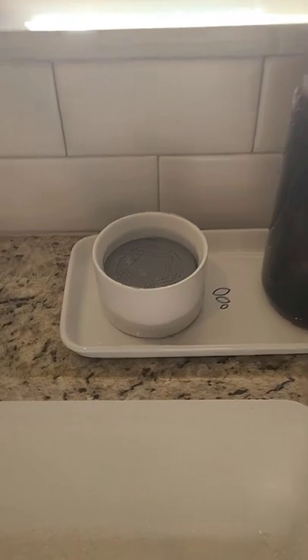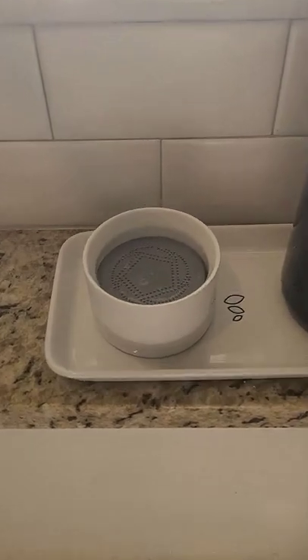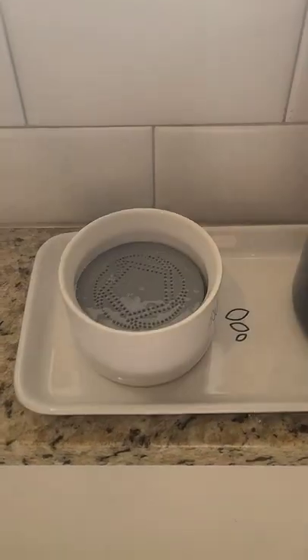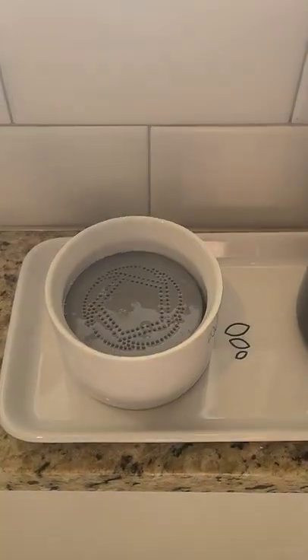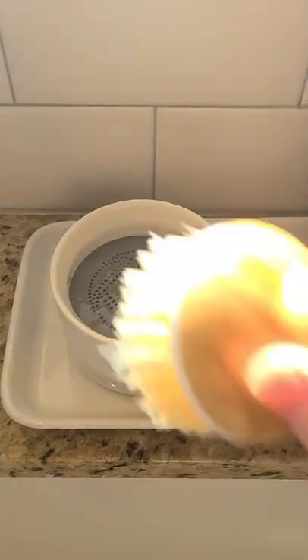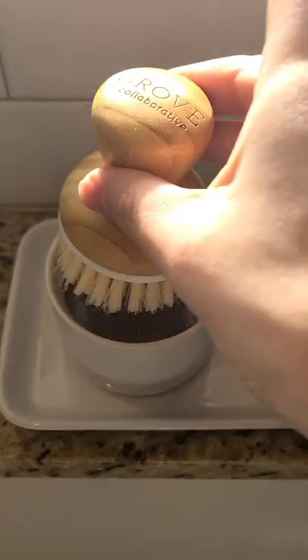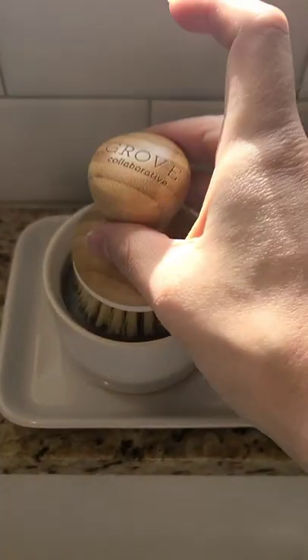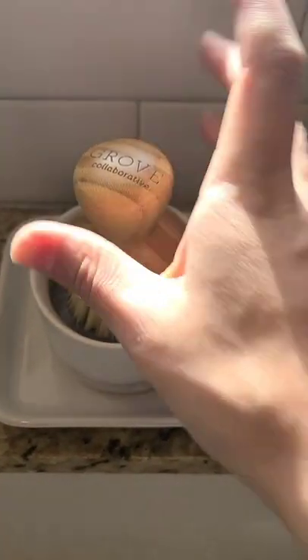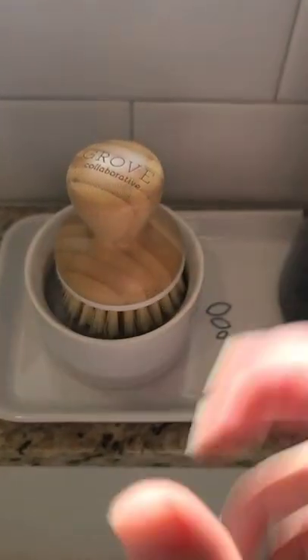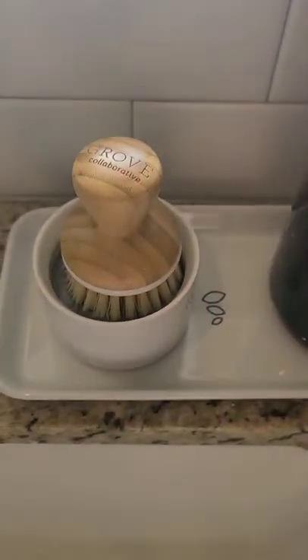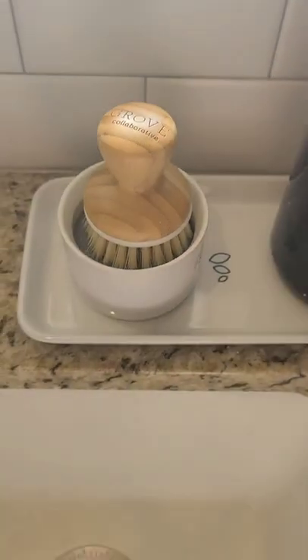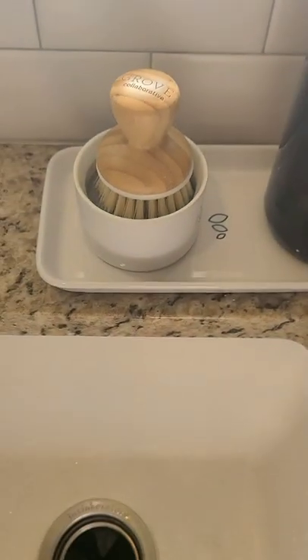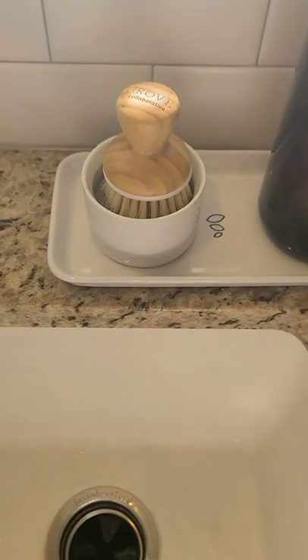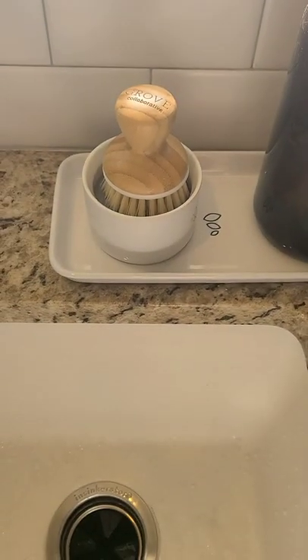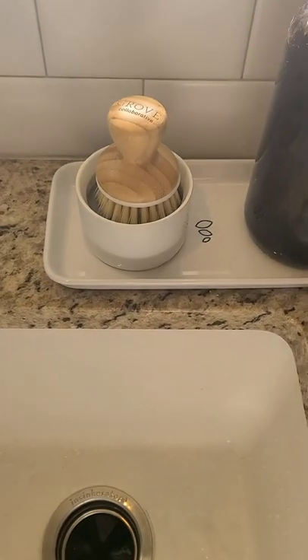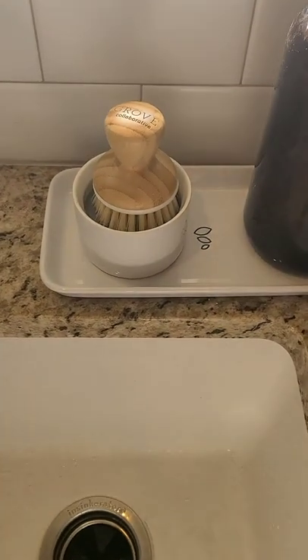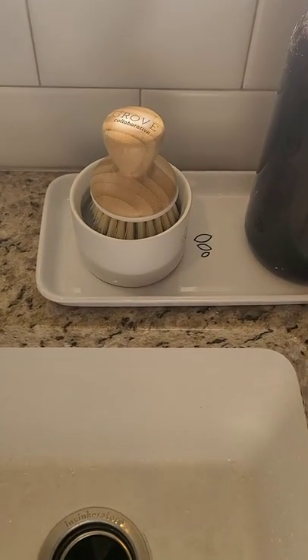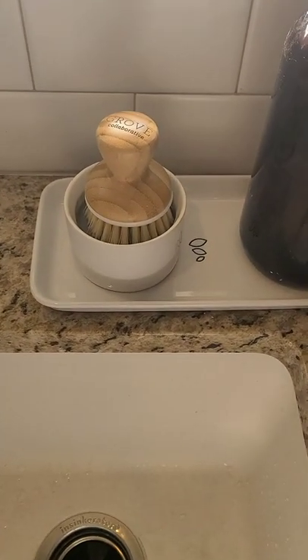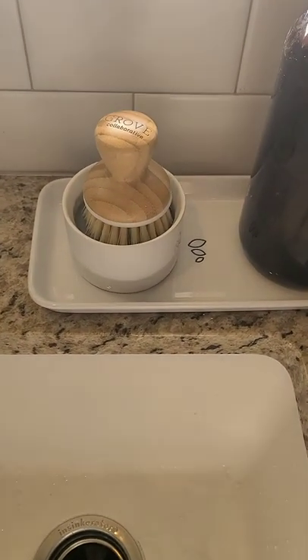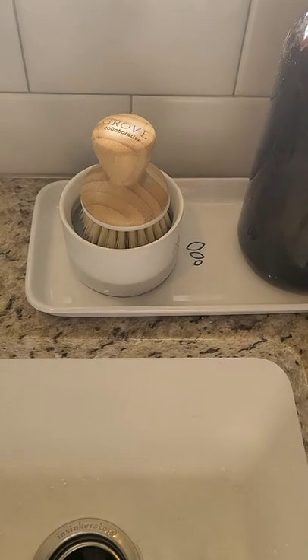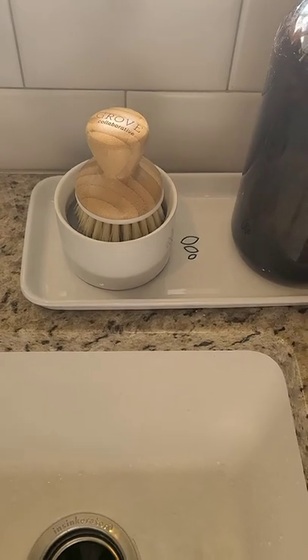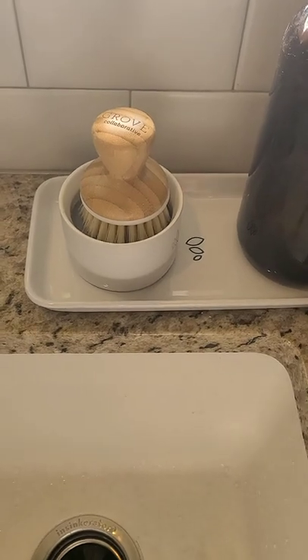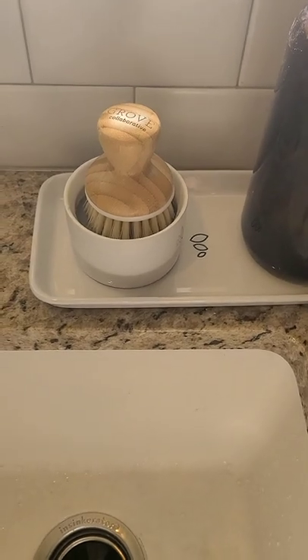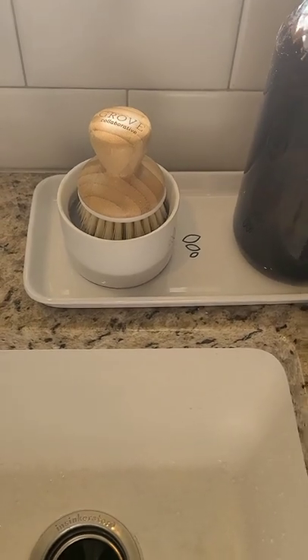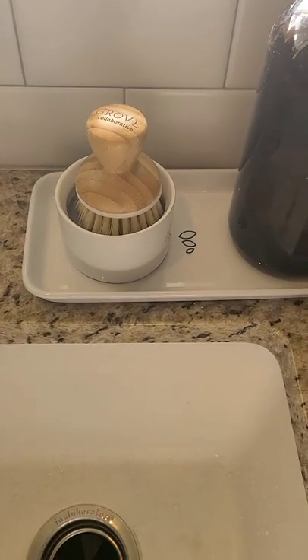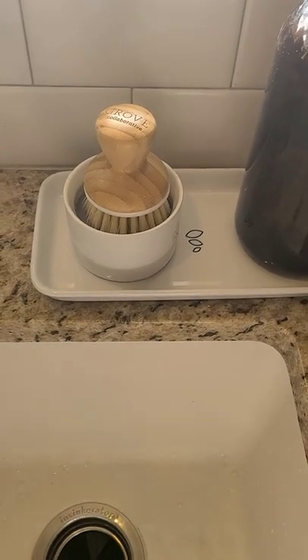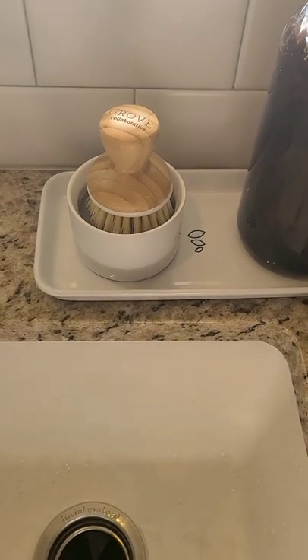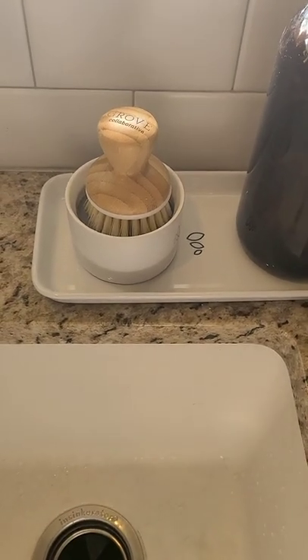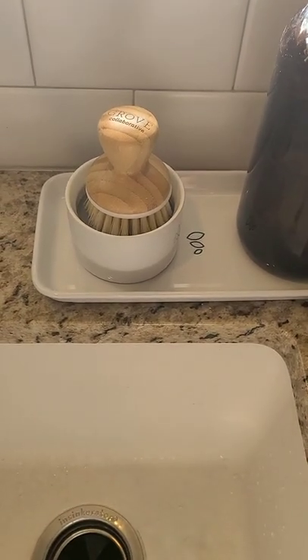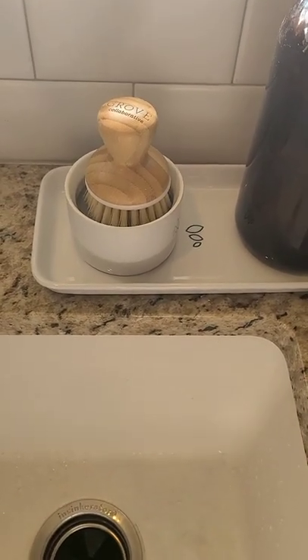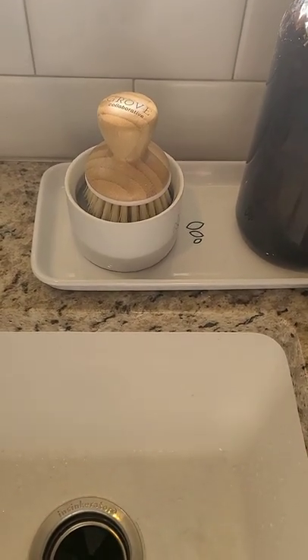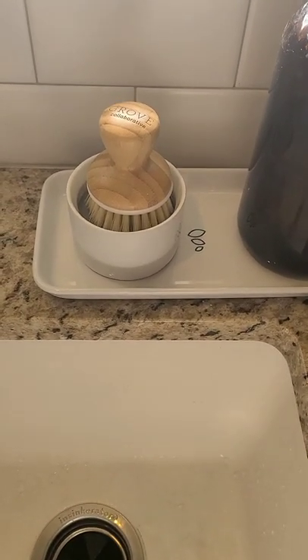When it comes to doing dishes, I have tried a lot of different things. I've tried the wands with soap in them, and I hated it because it leaked. I tried the sponges, but my hands would get all dirty.